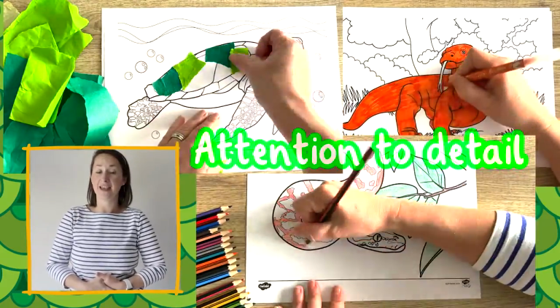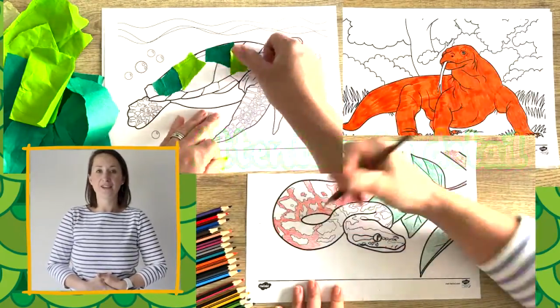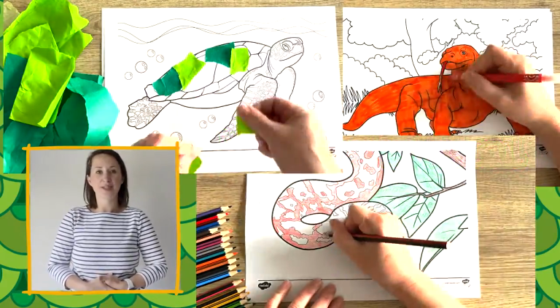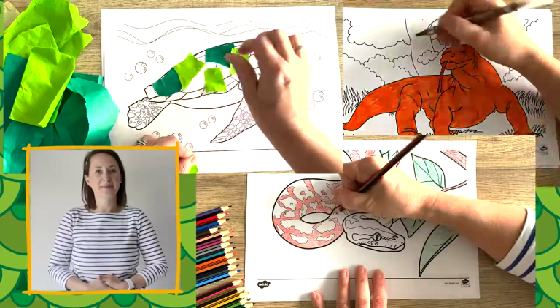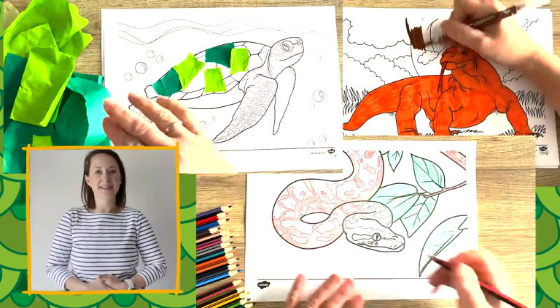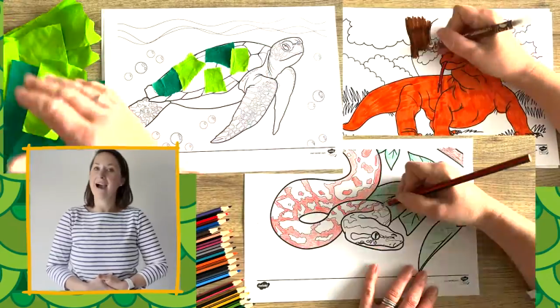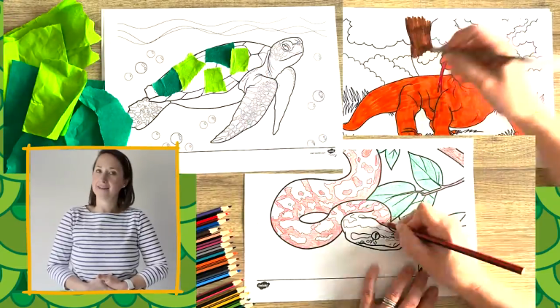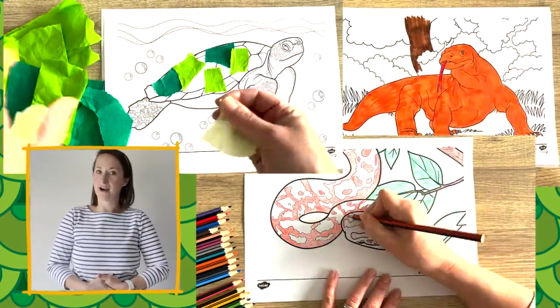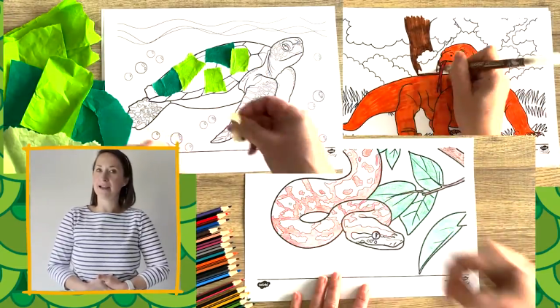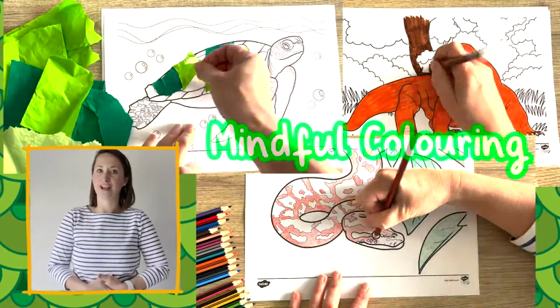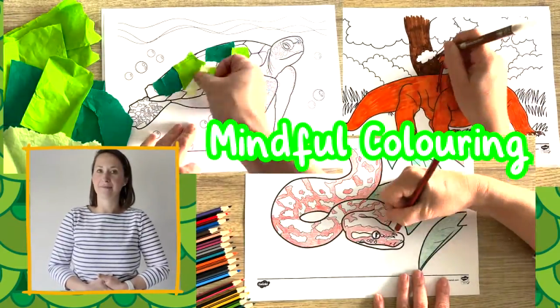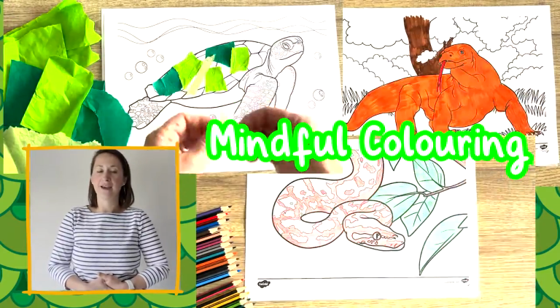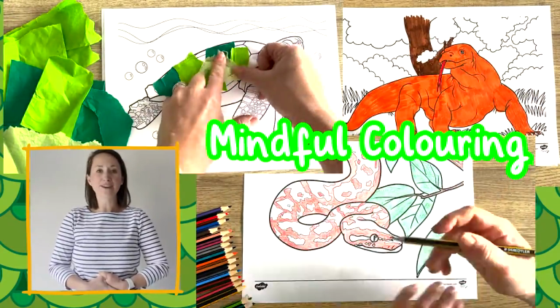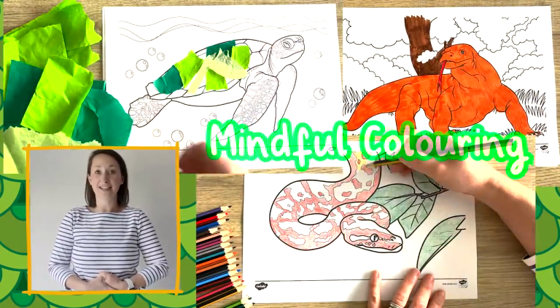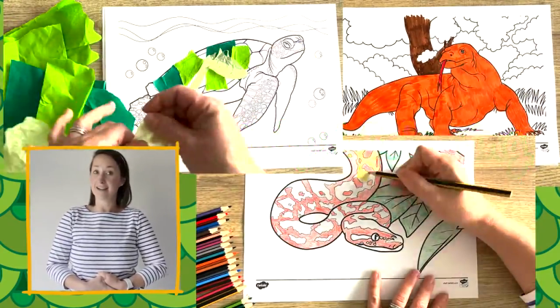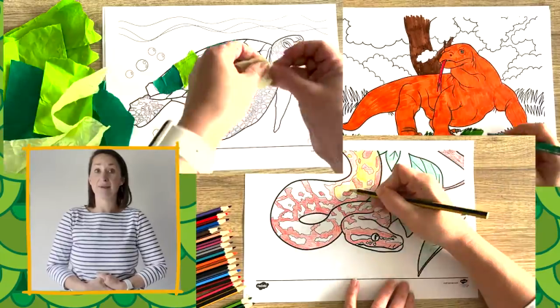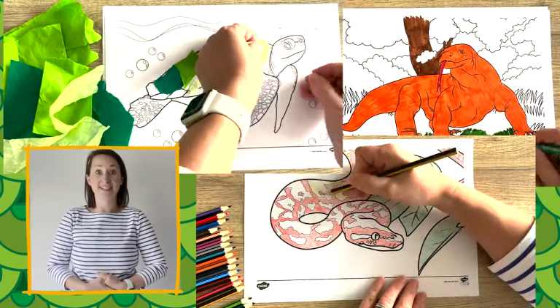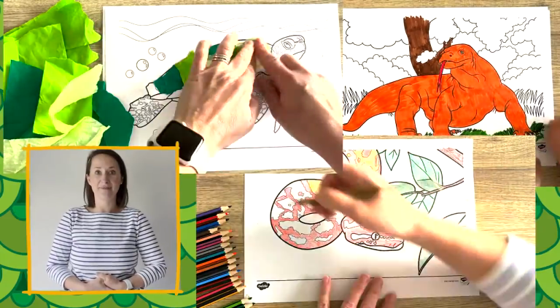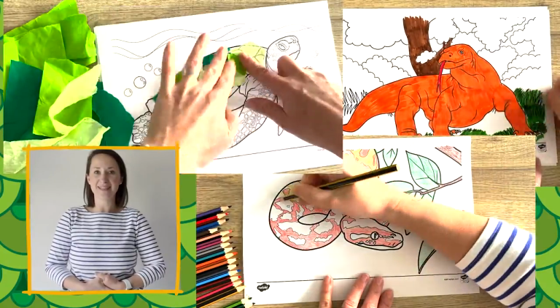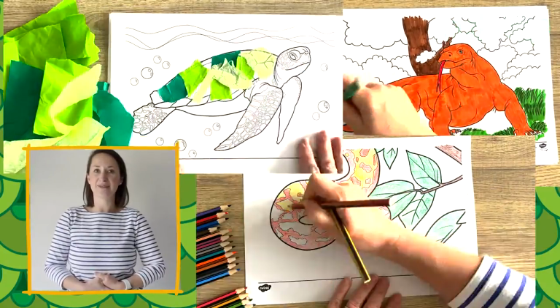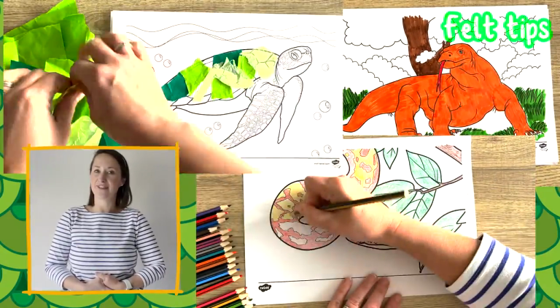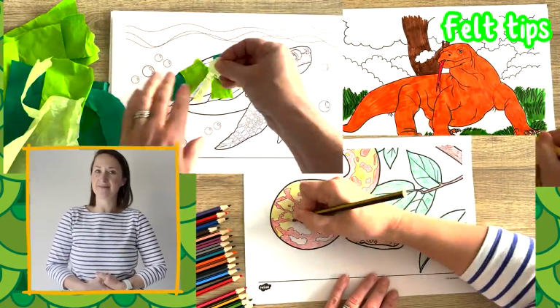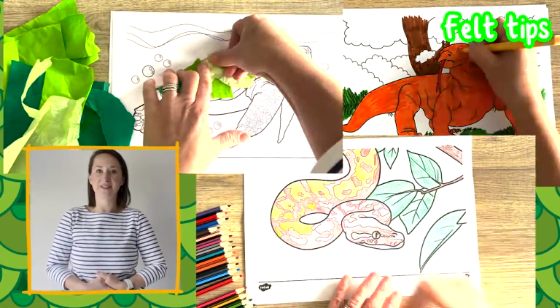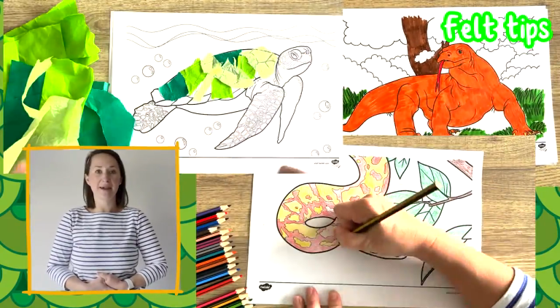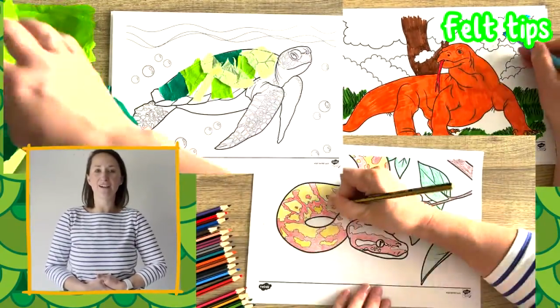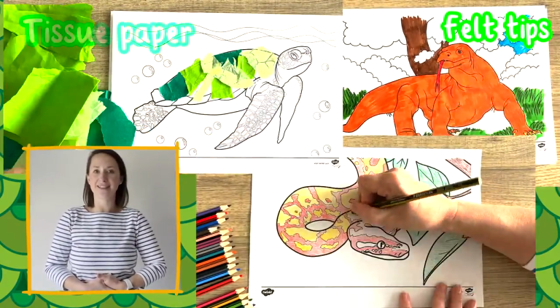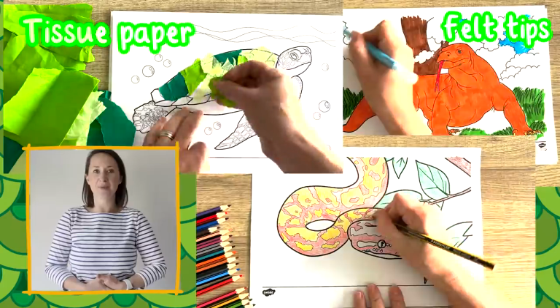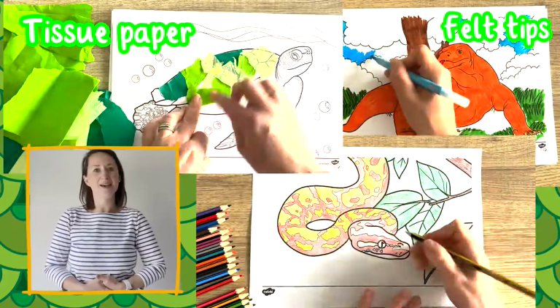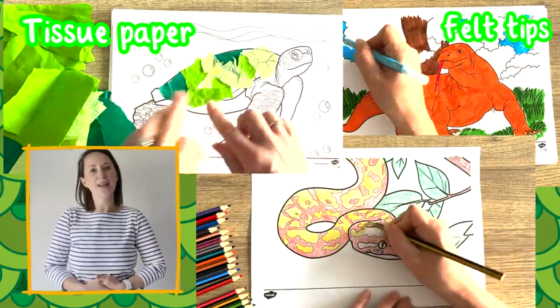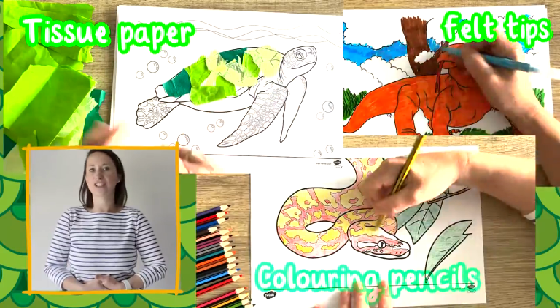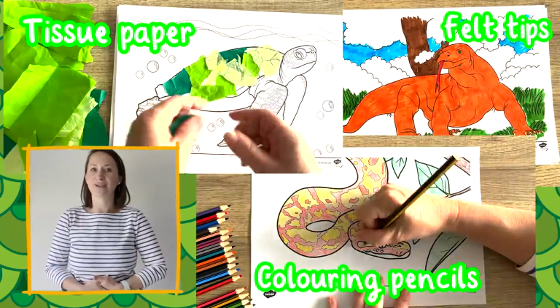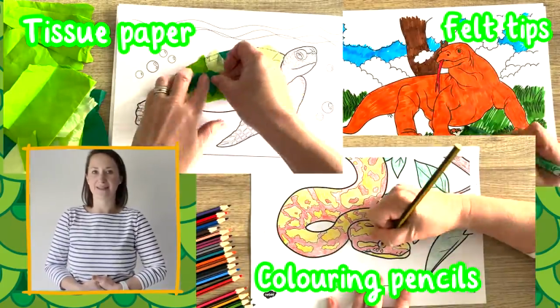They could also put some music on and have some calm mindful colouring. Why not try colouring them using different mediums? You could use felt tips, or even make a collage using tissue paper, as well as traditional colouring pencils.